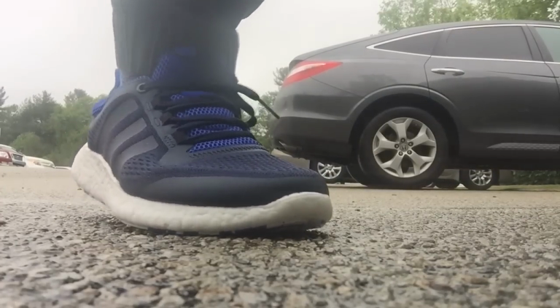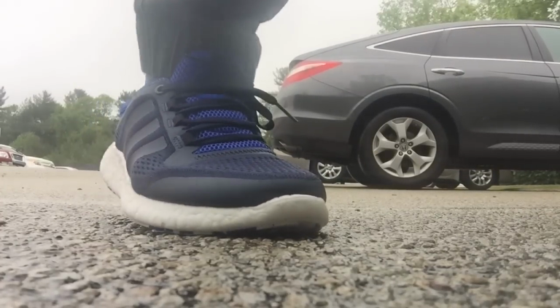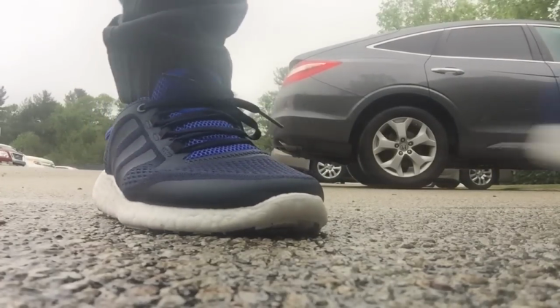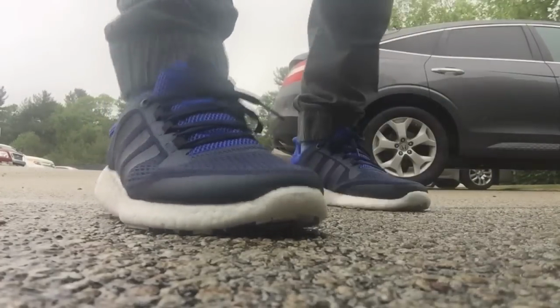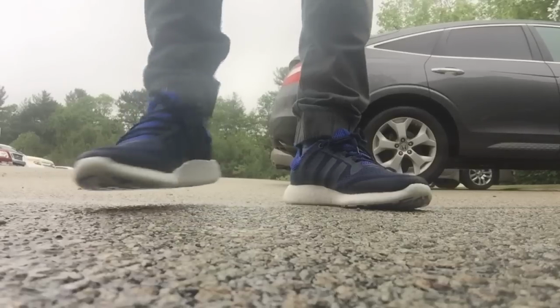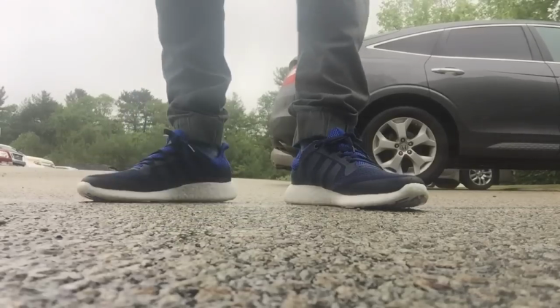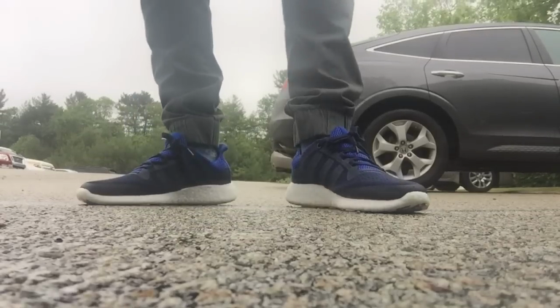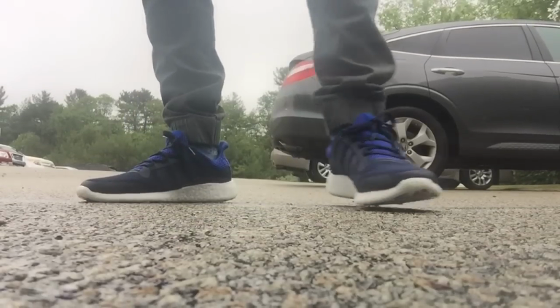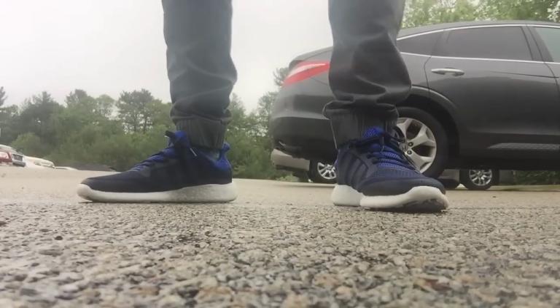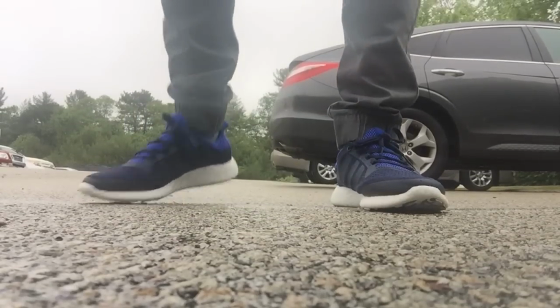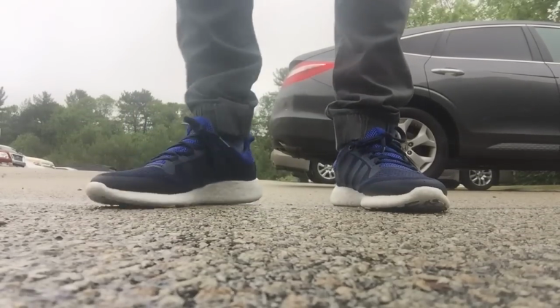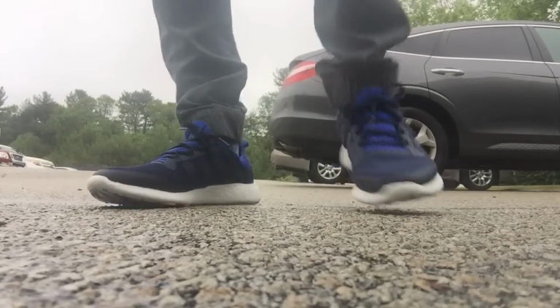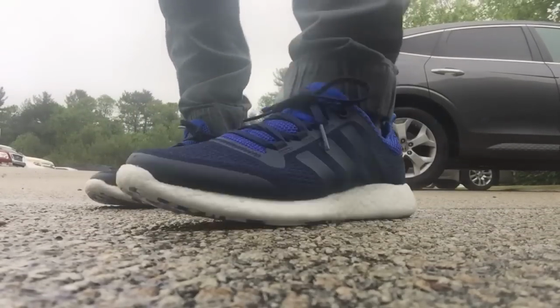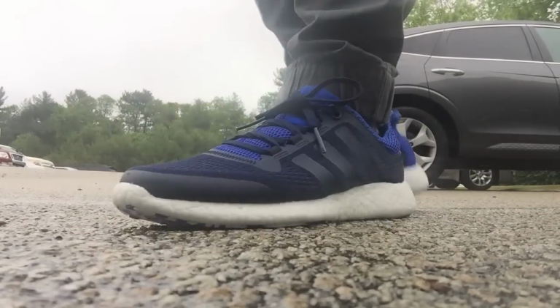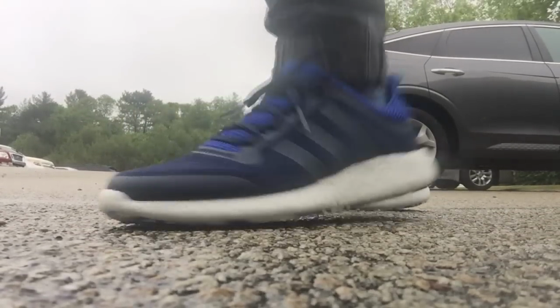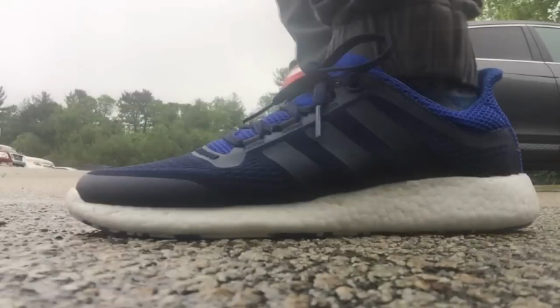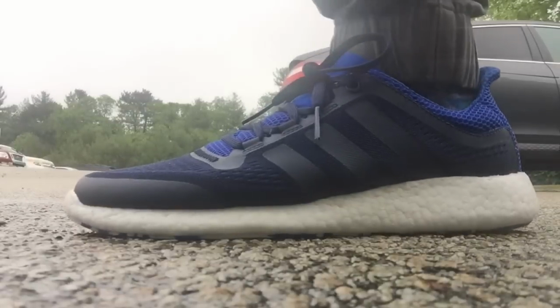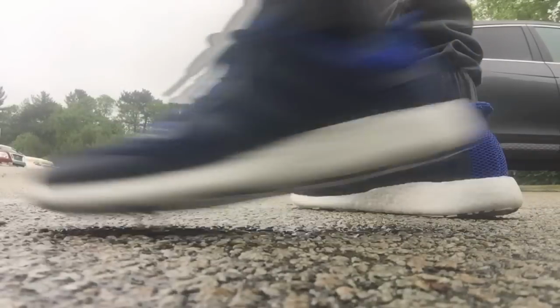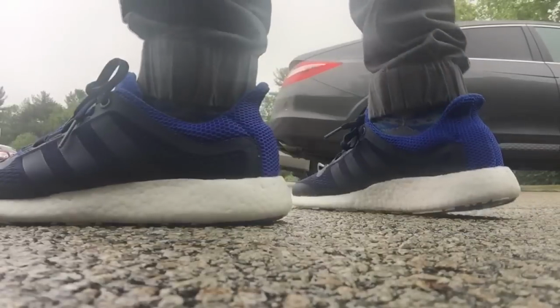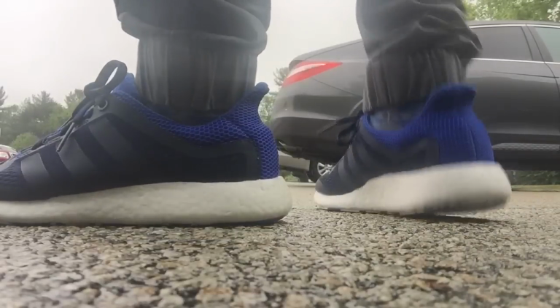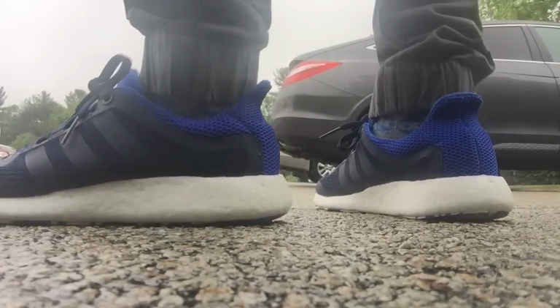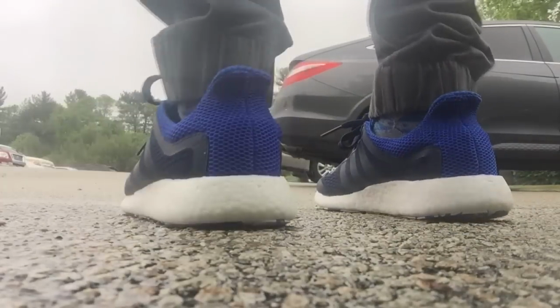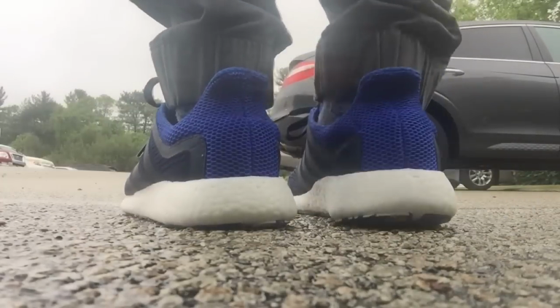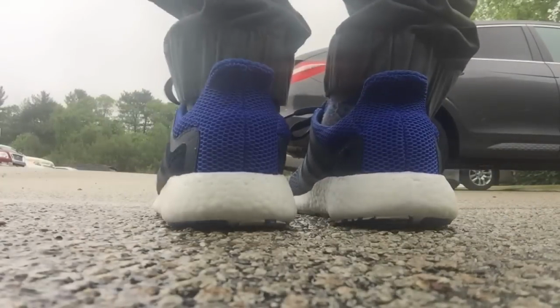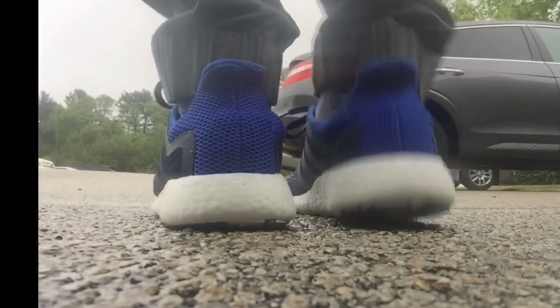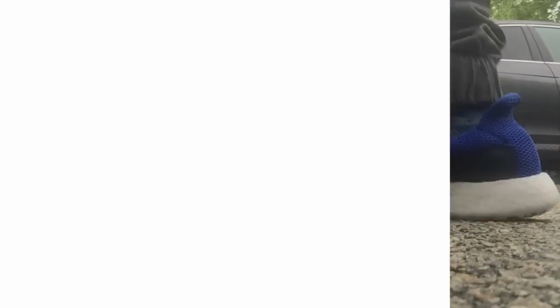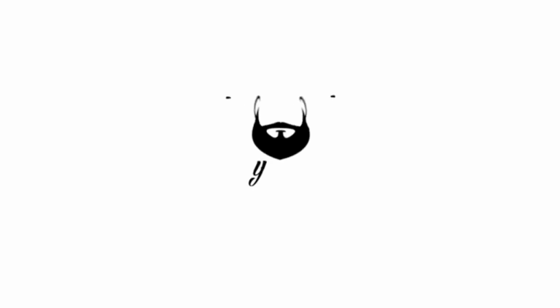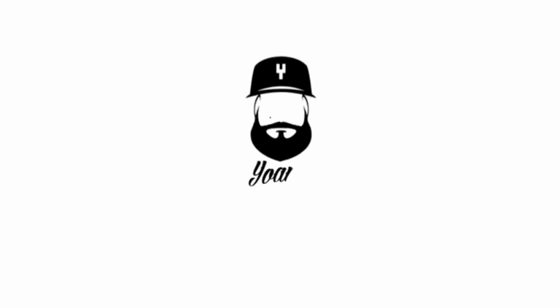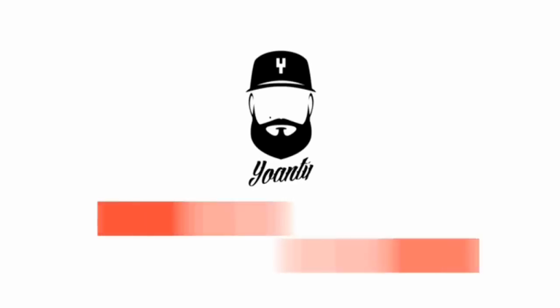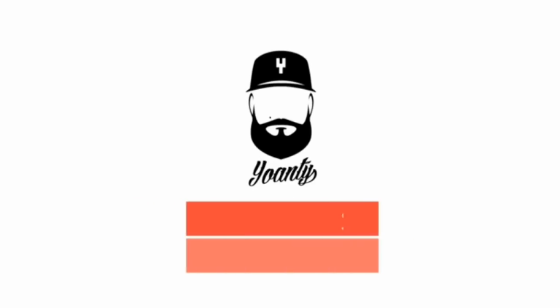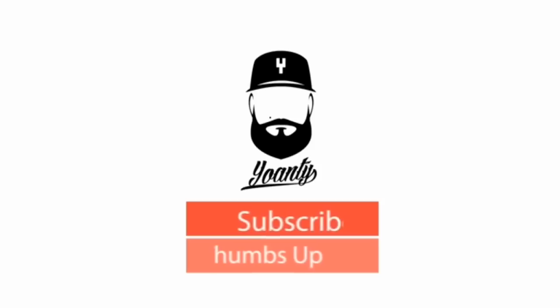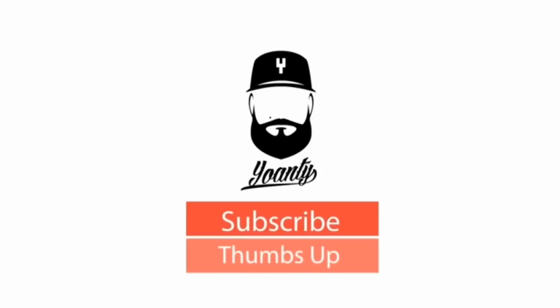I'll do a better comparison video for you guys. Just wanted to share my sneaker rotation from this past week. Hope you enjoy — hit the thumbs up button if you did, subscribe, and check me out on social media. Links are in the description. See you guys. Peace.